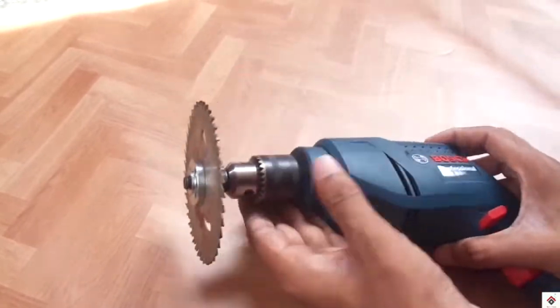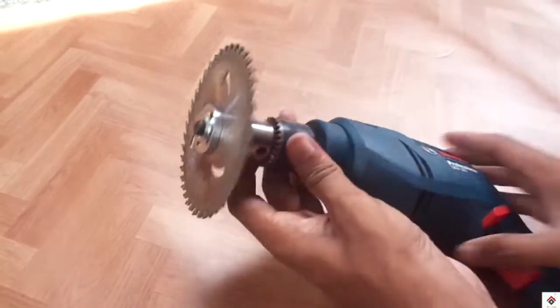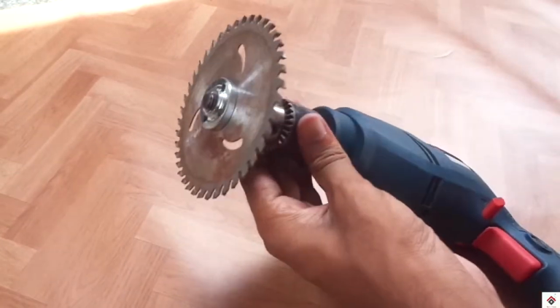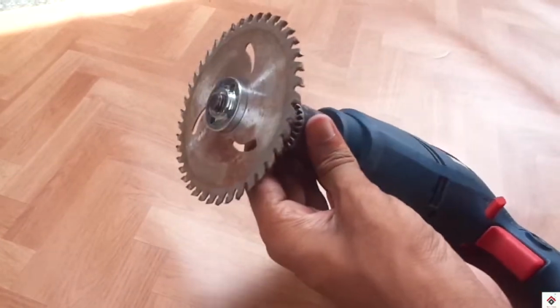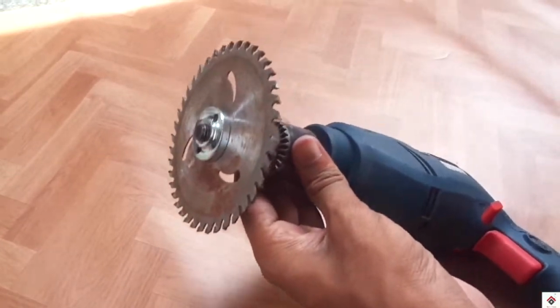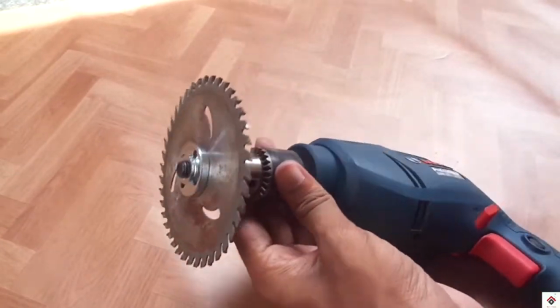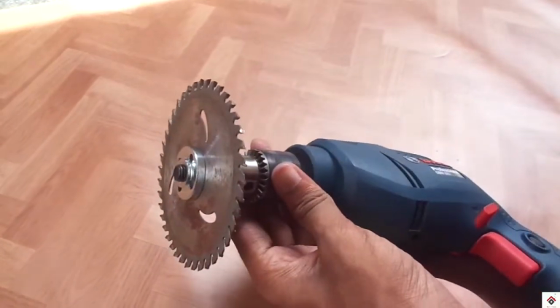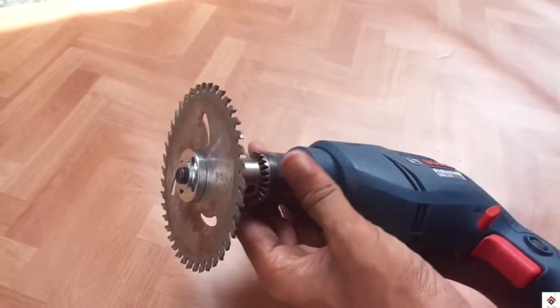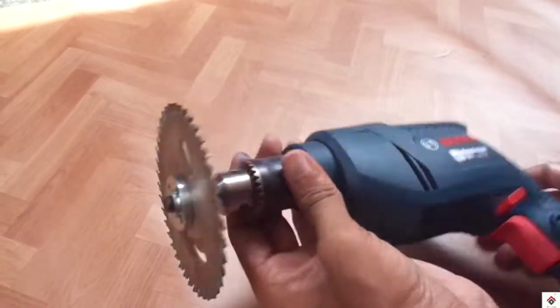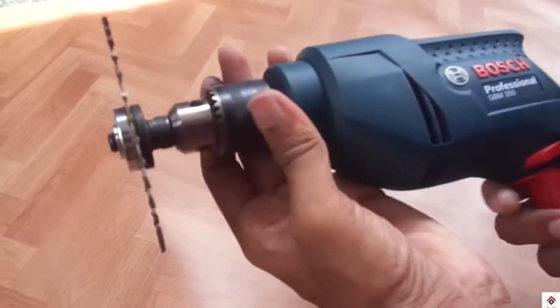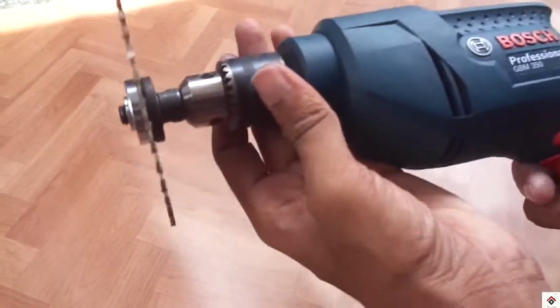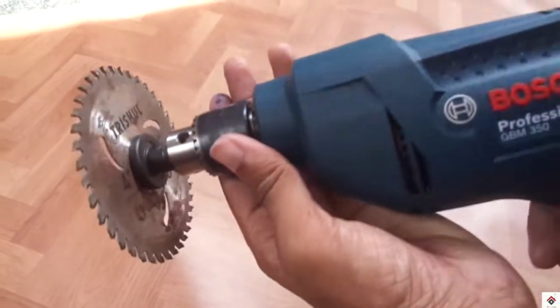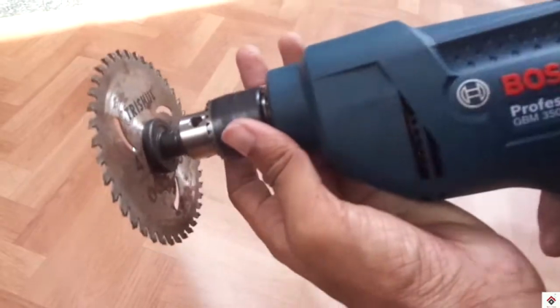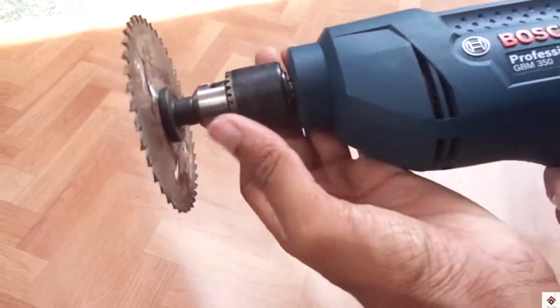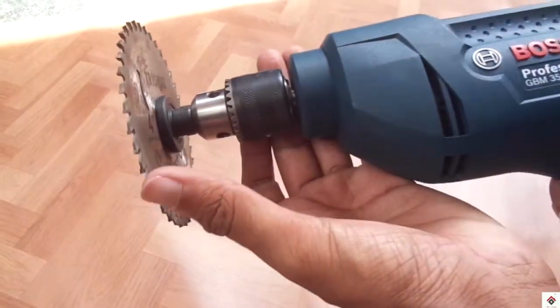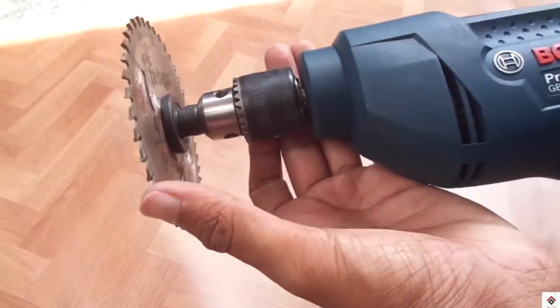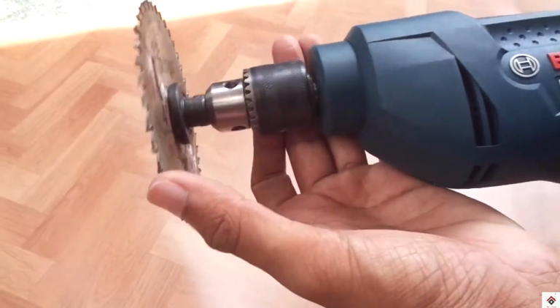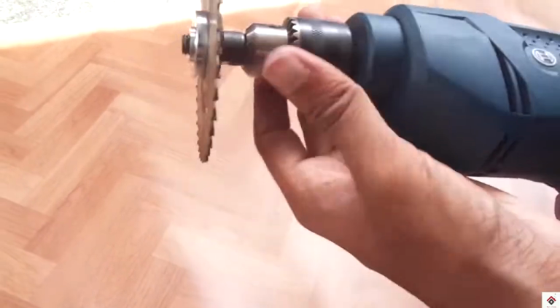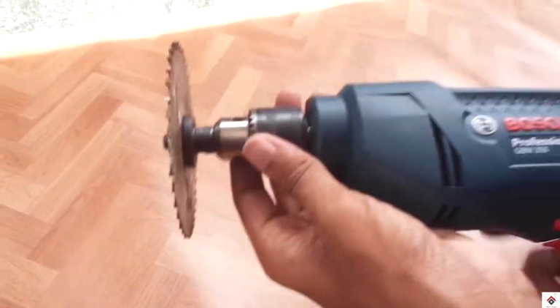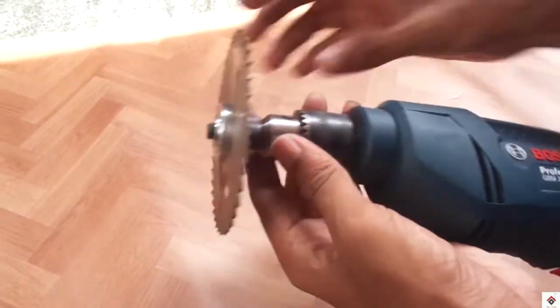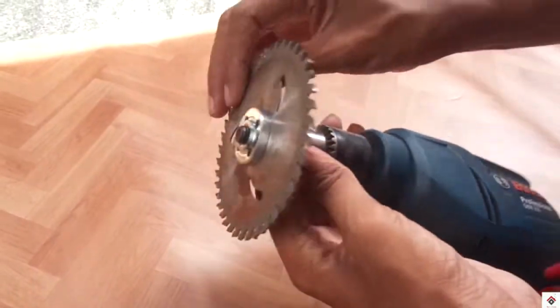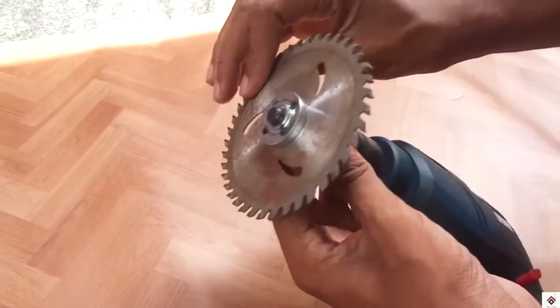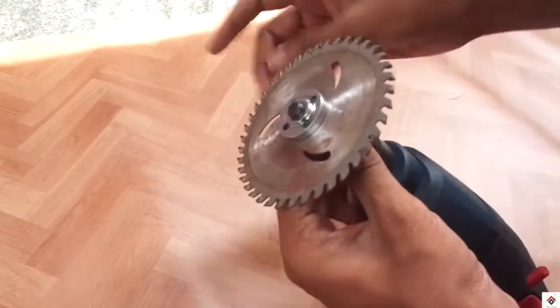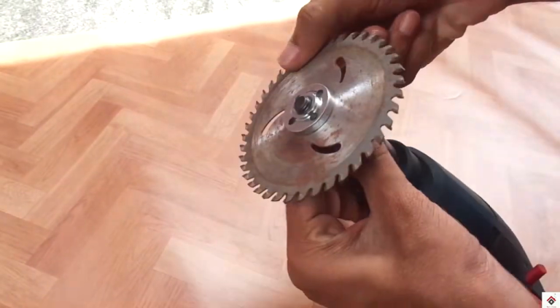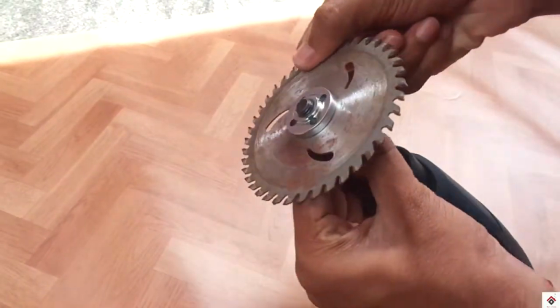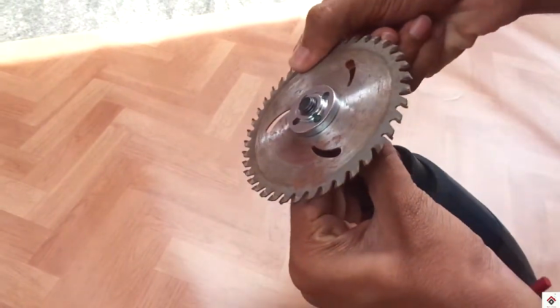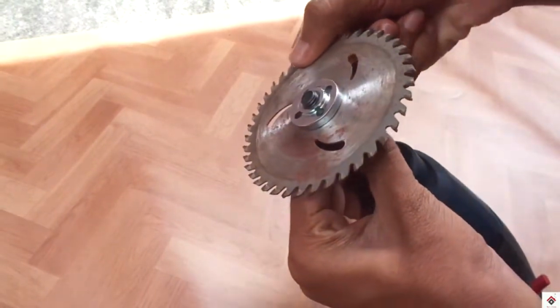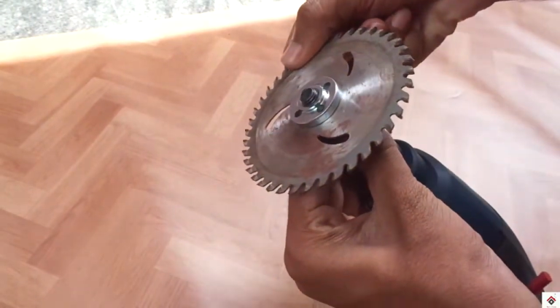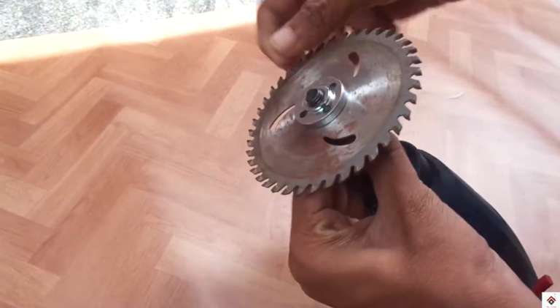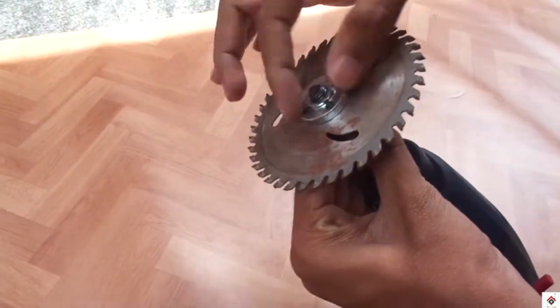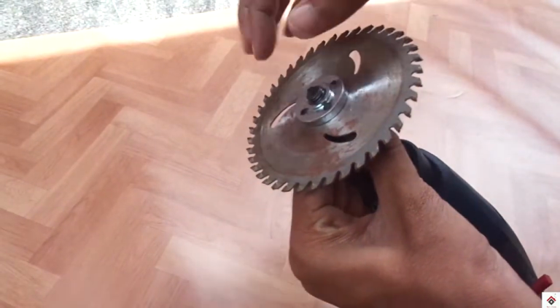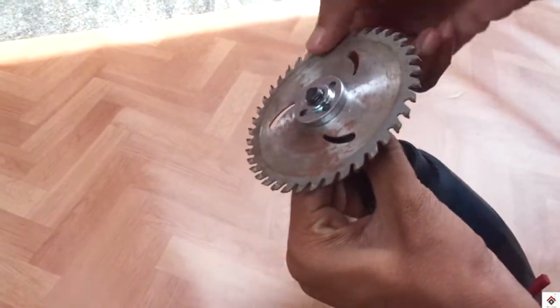It is not so safe to use the blade directly, so we'll be making a frame for this using wood pieces.